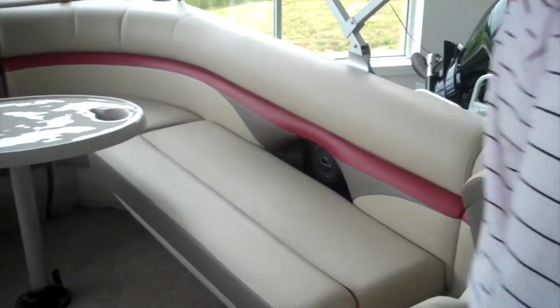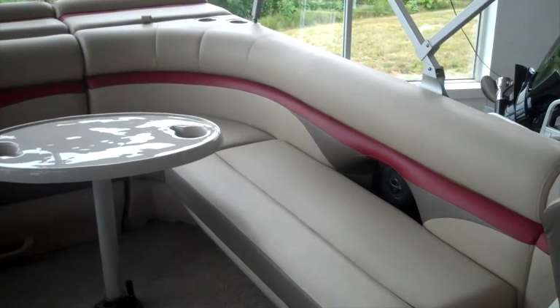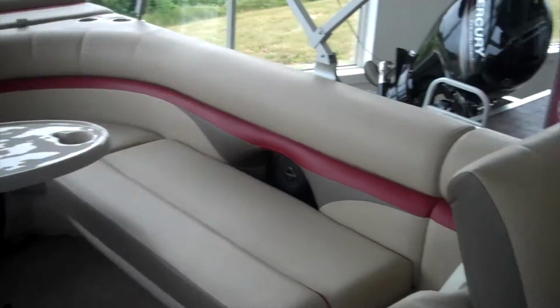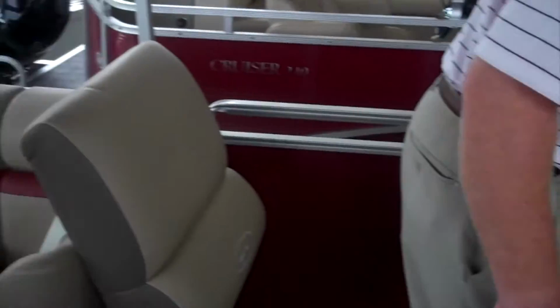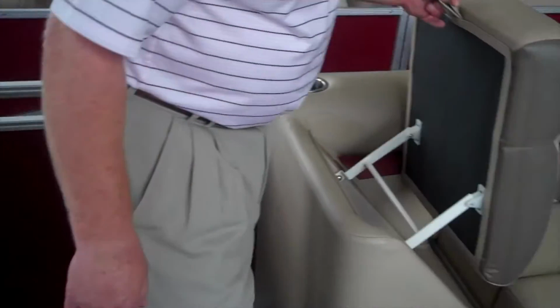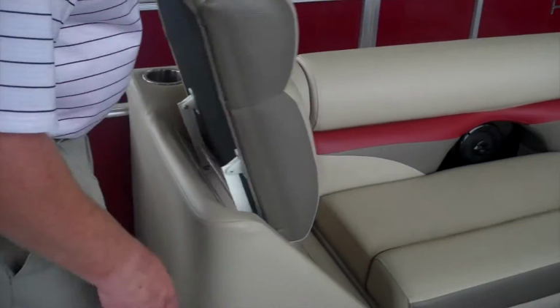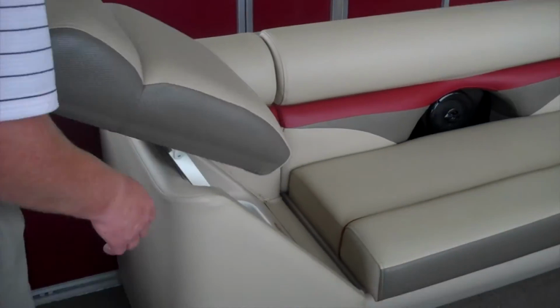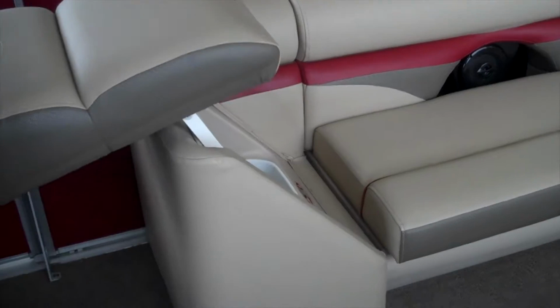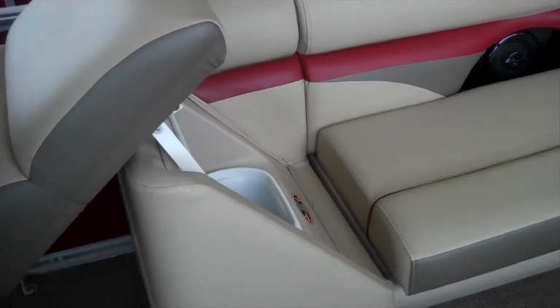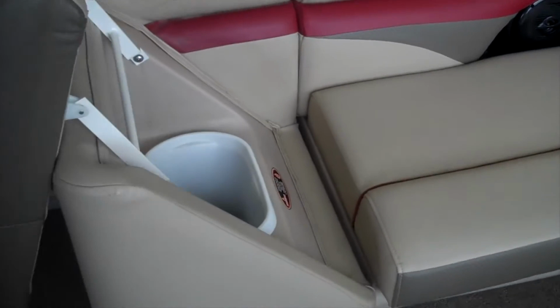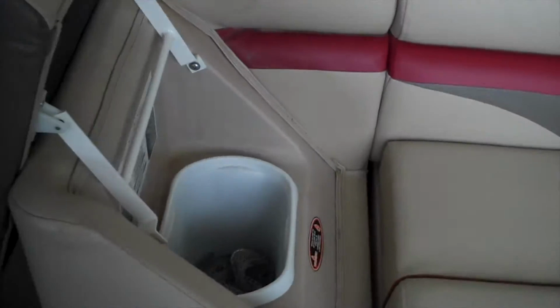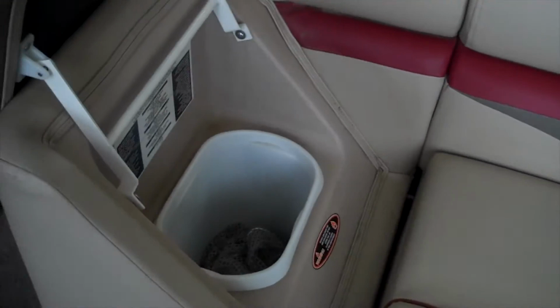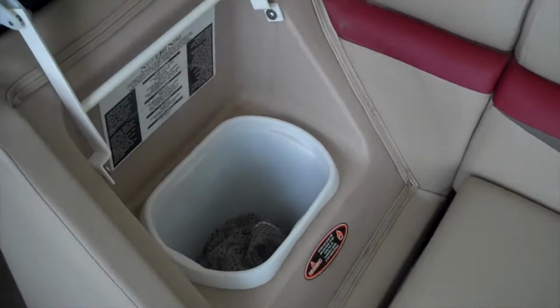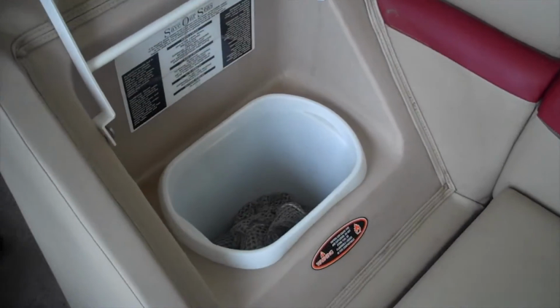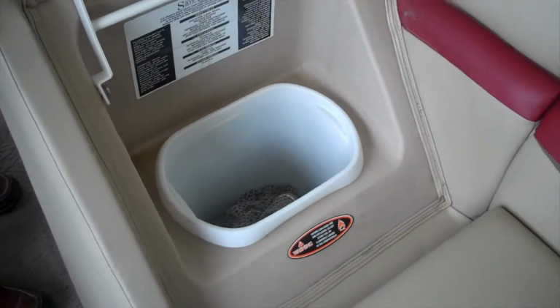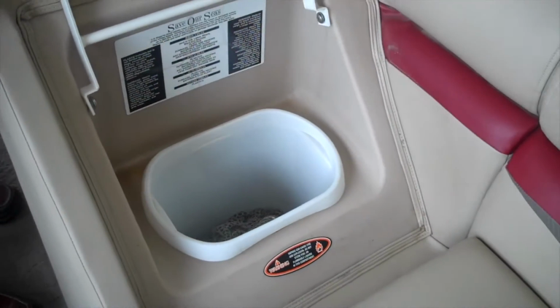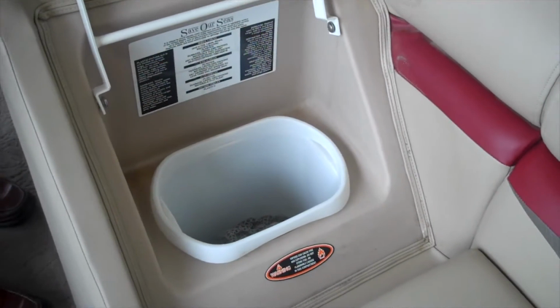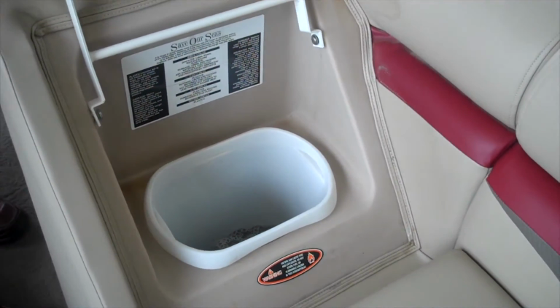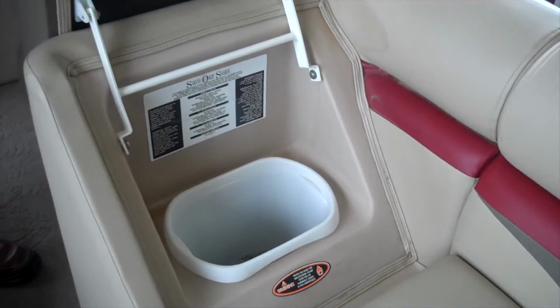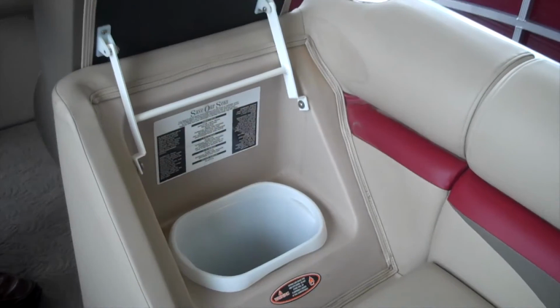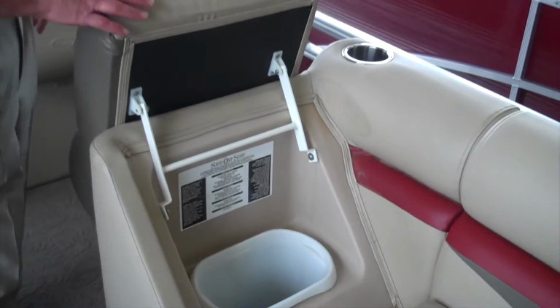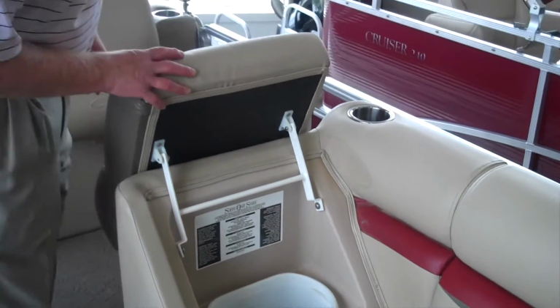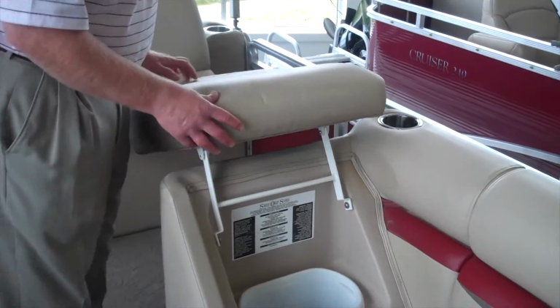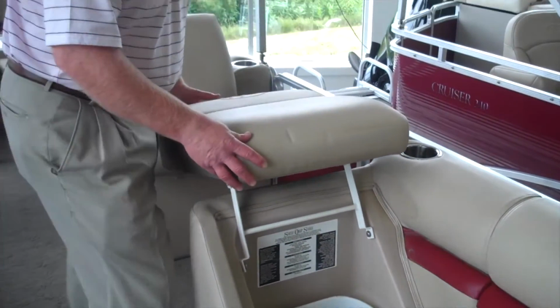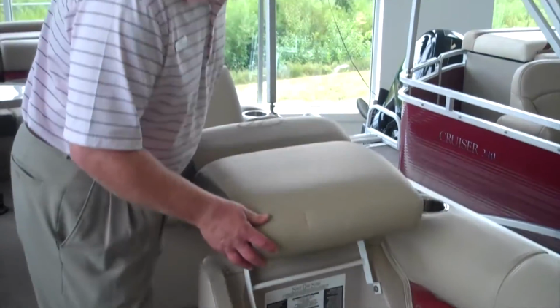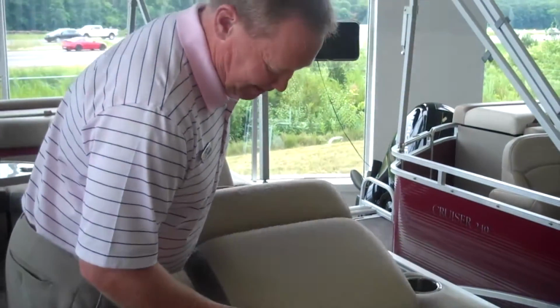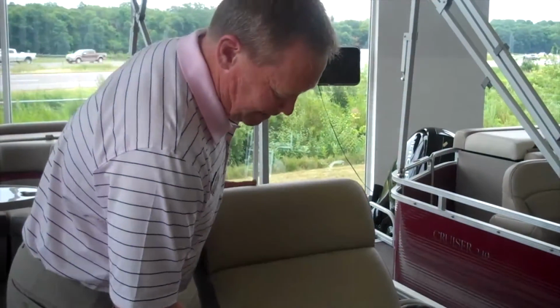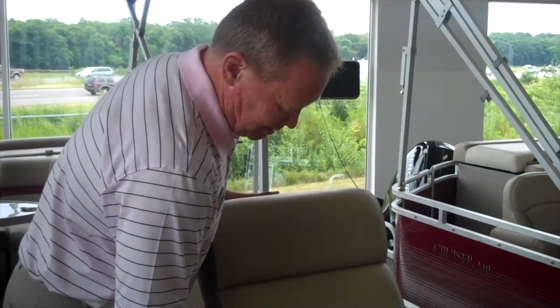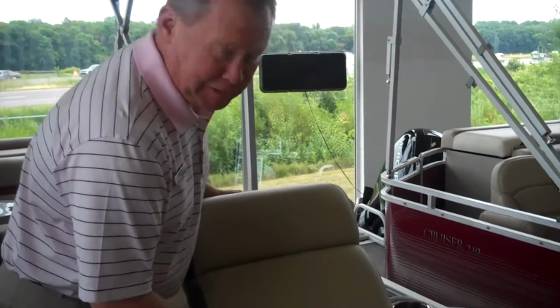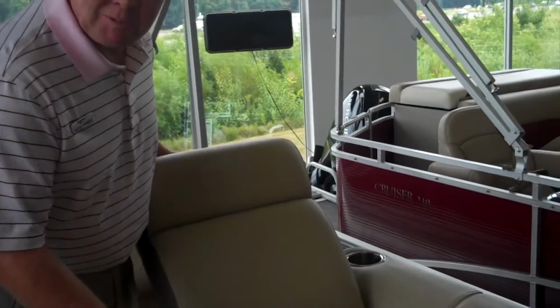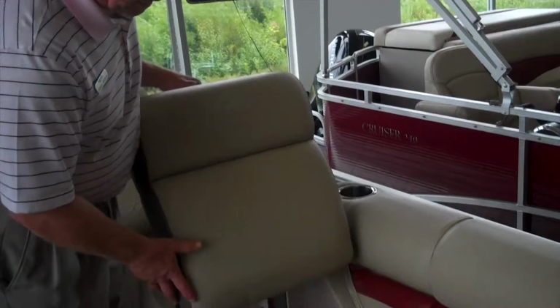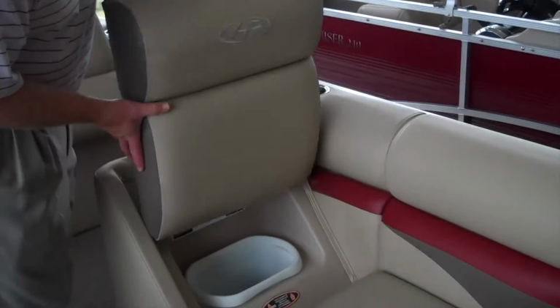Underneath this AstroTurf is actually a waste basket. There's always an issue on boats of where to put your waste. This is easy — people don't even have to move to access it.